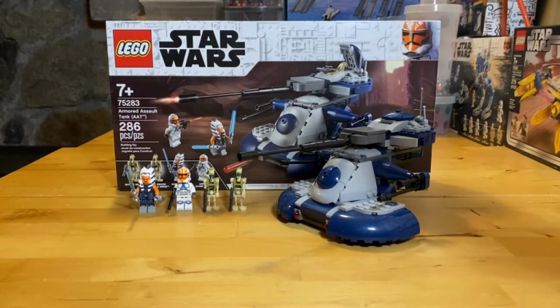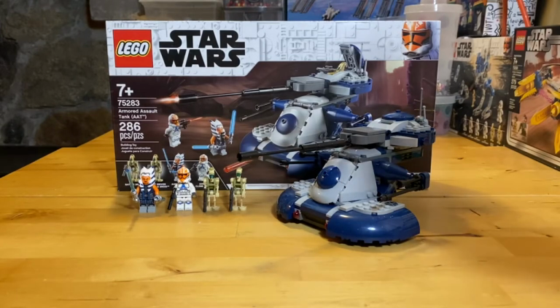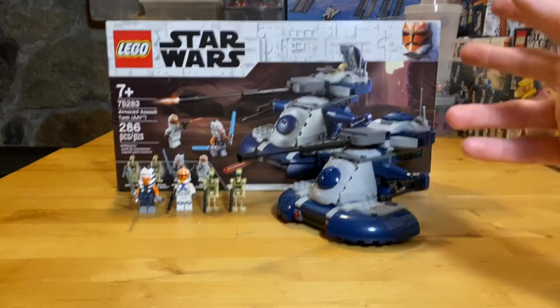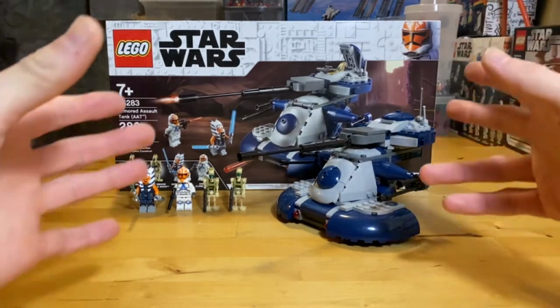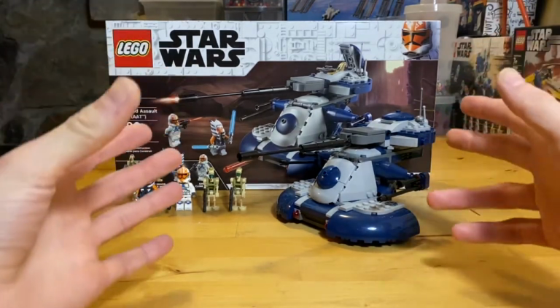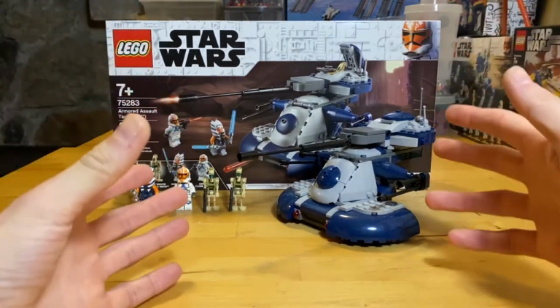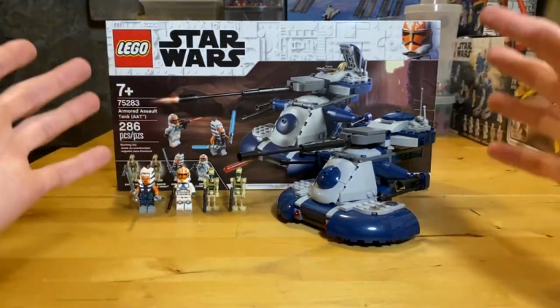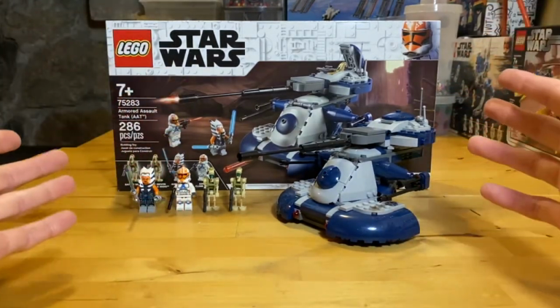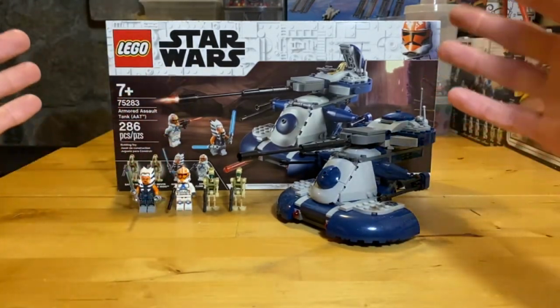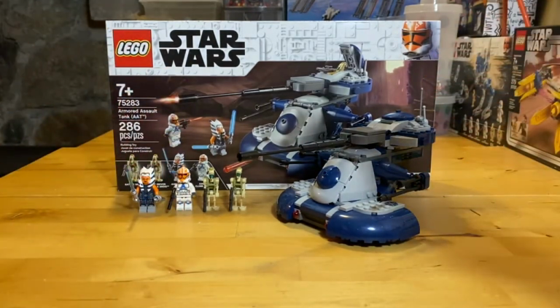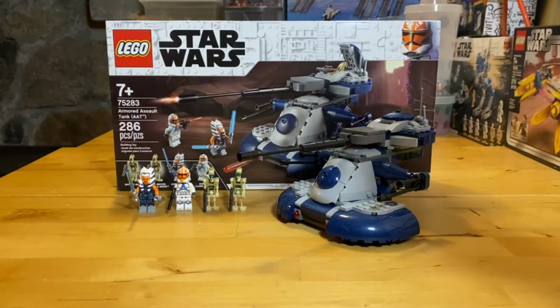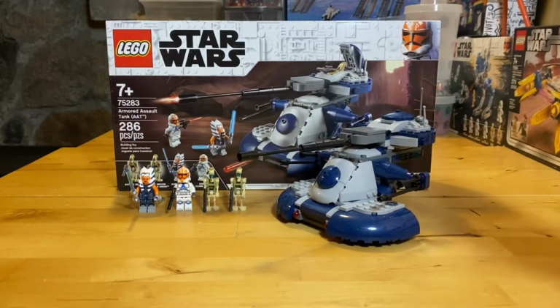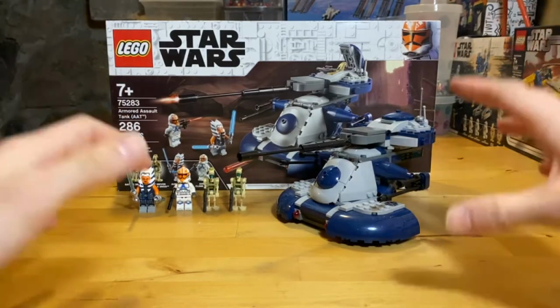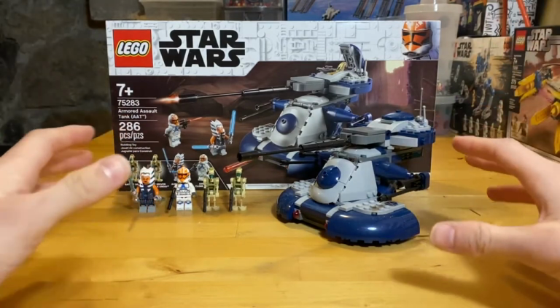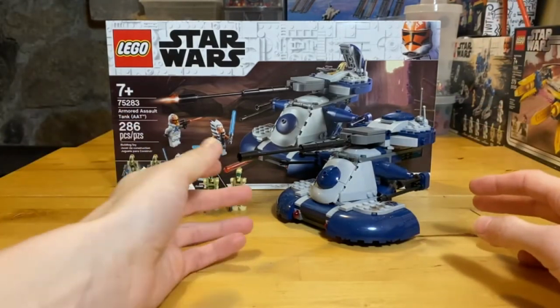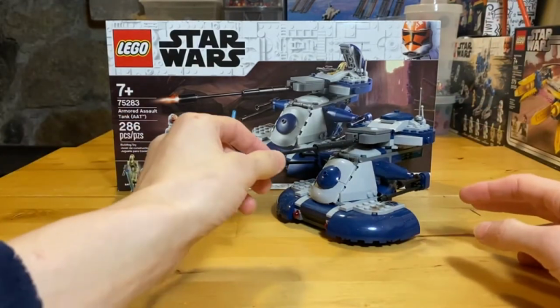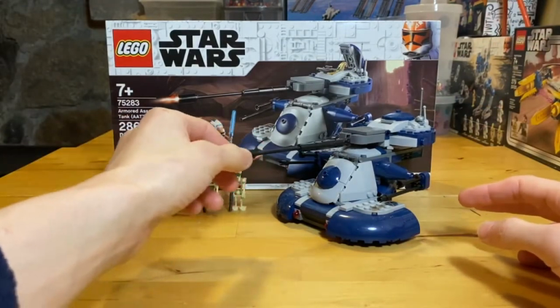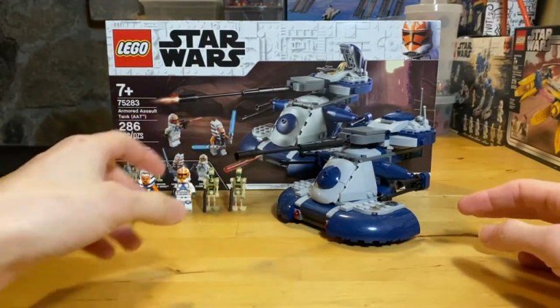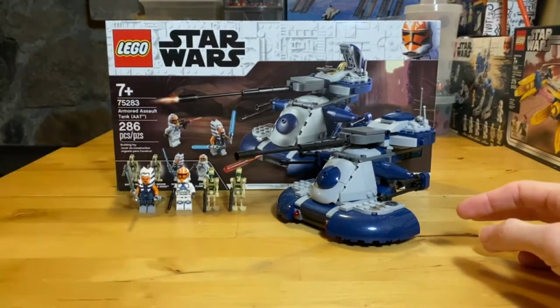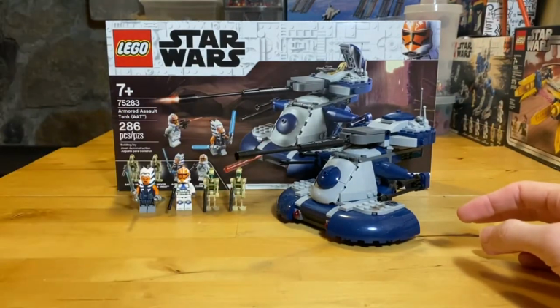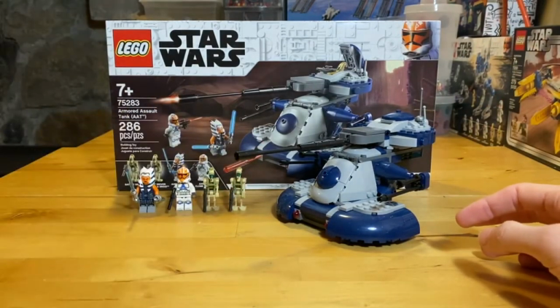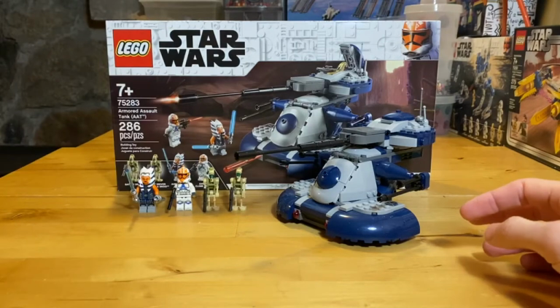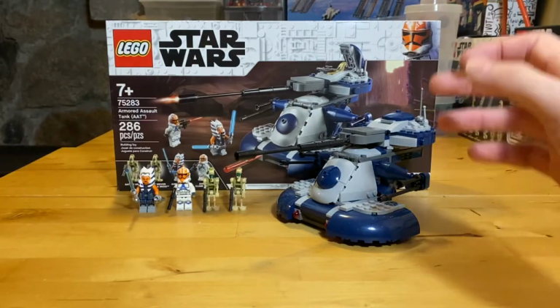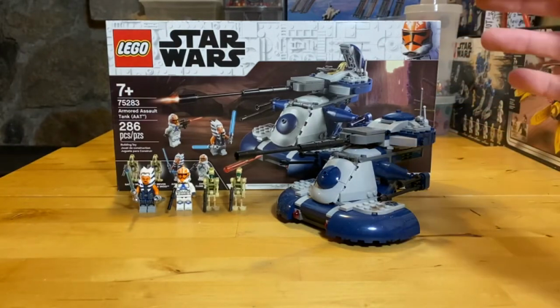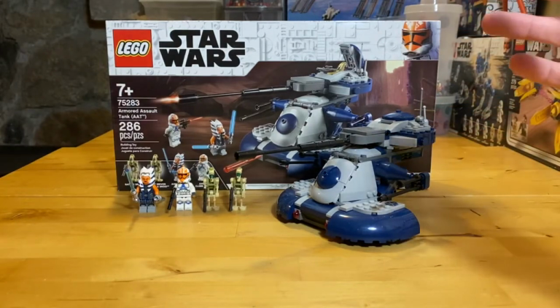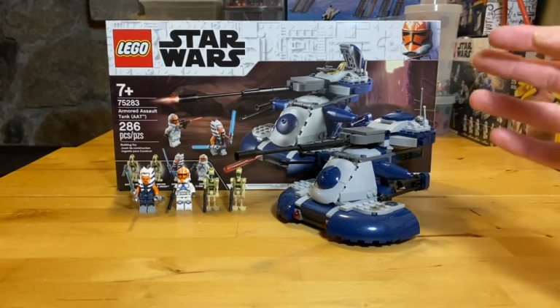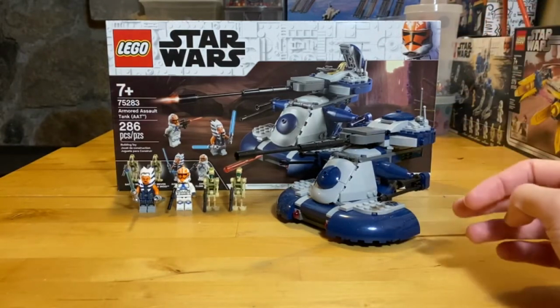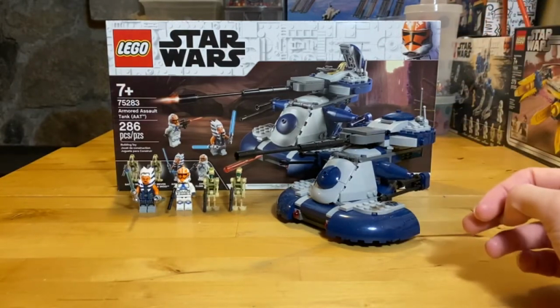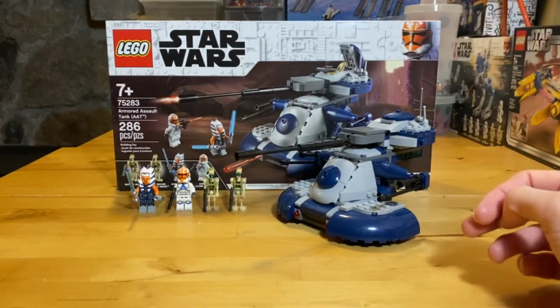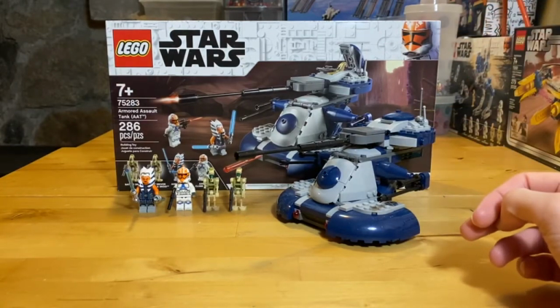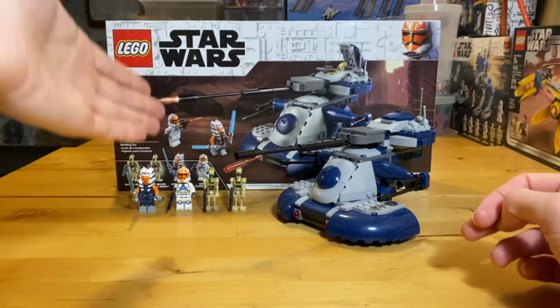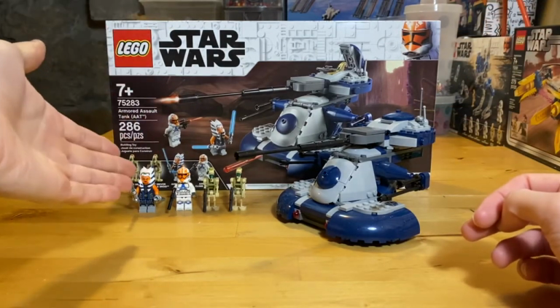I don't mind this set all that much. I just wish some things were changed, especially this. I will get into all that momentarily, but without any further ado, let's get on into the minifigs.